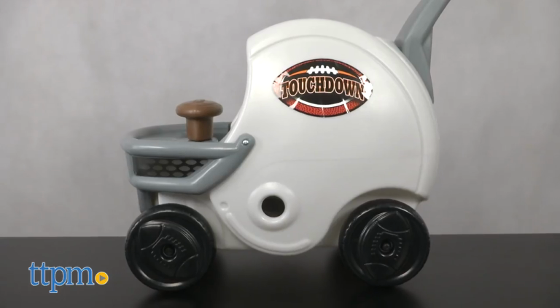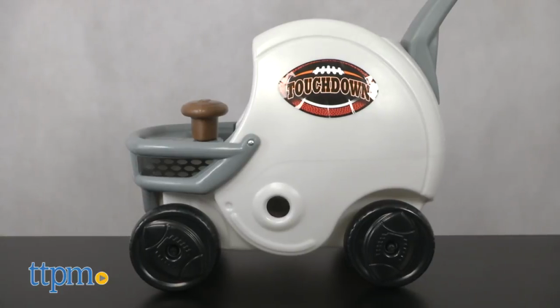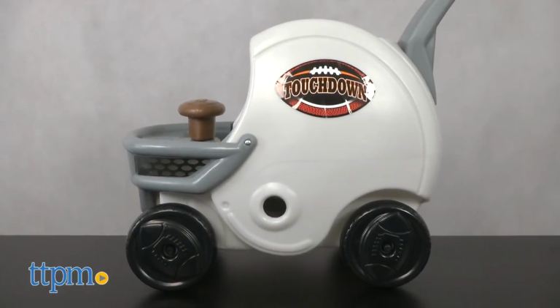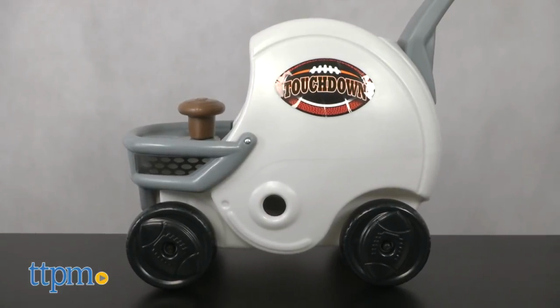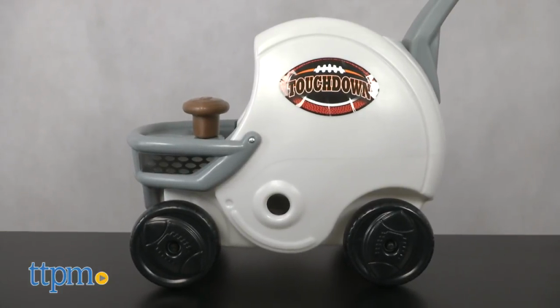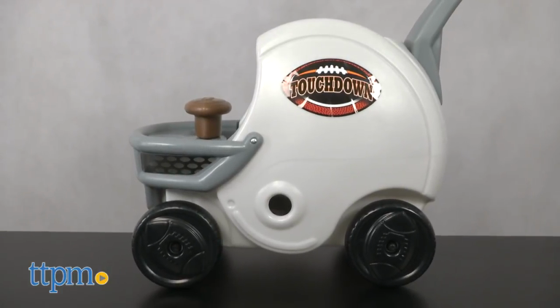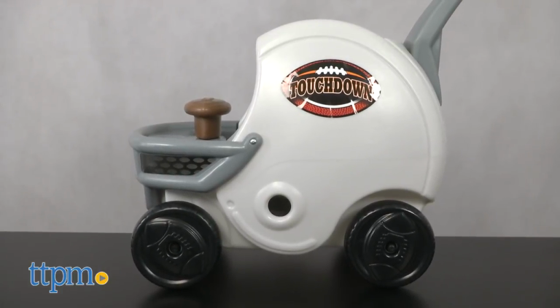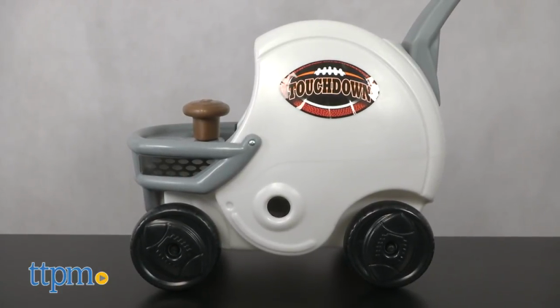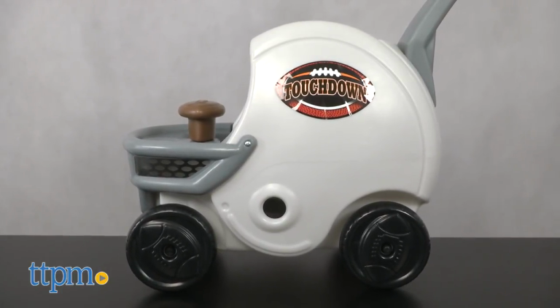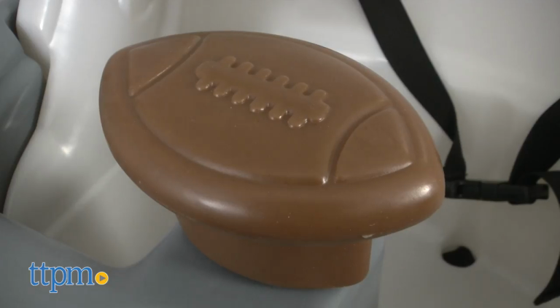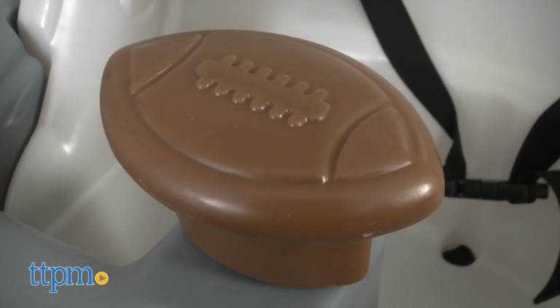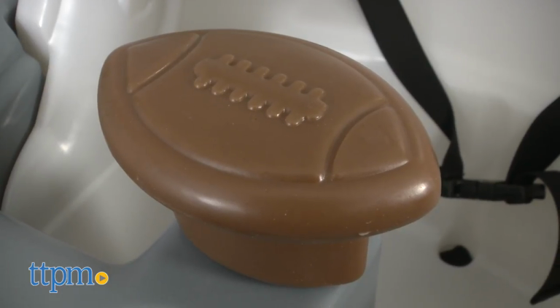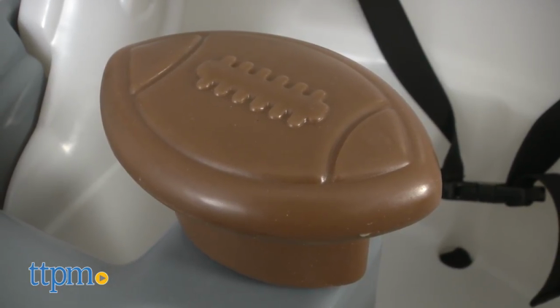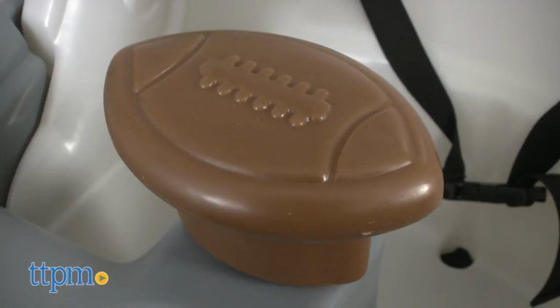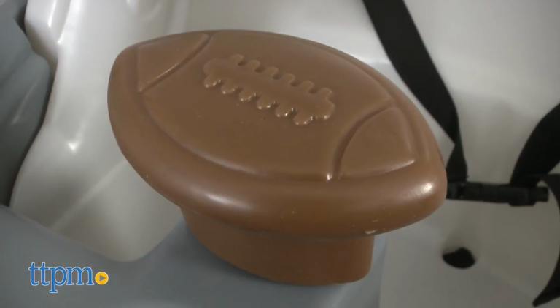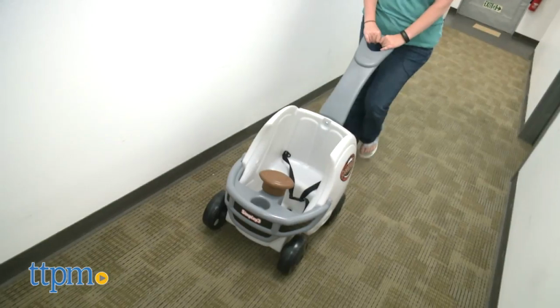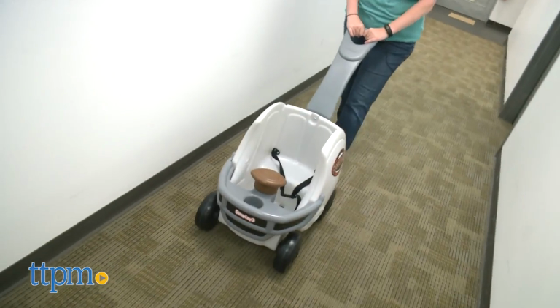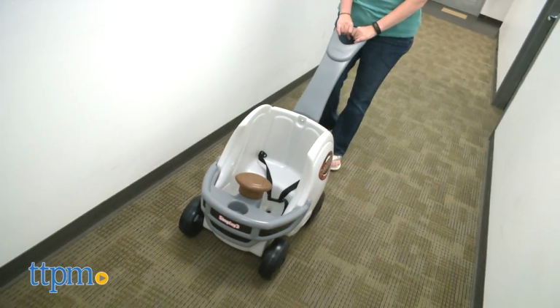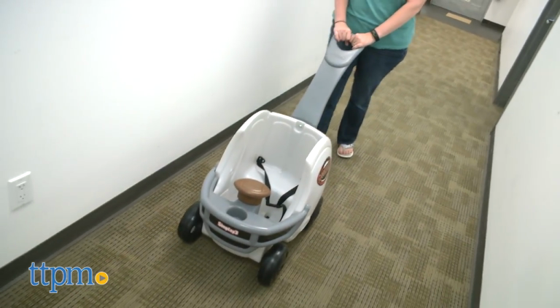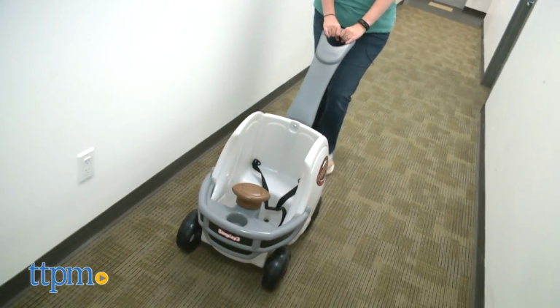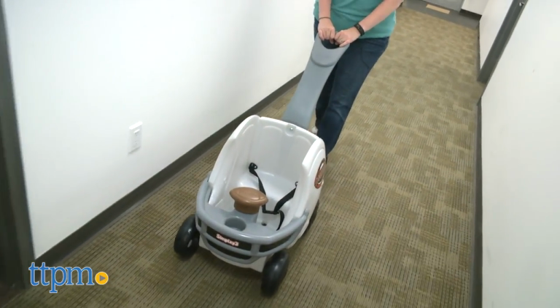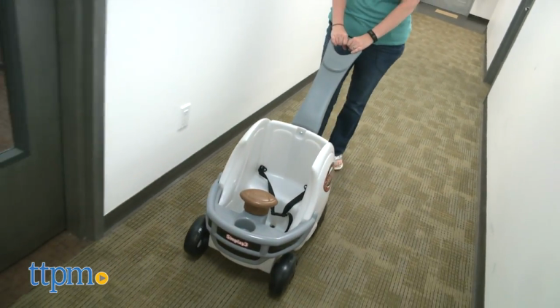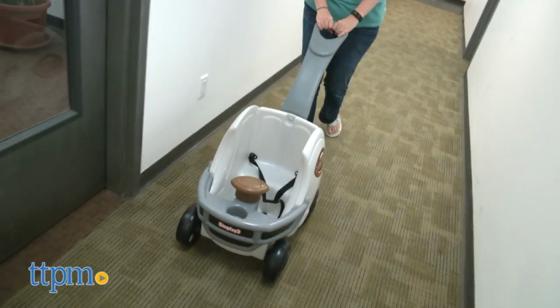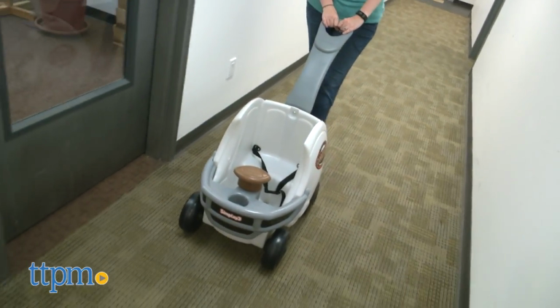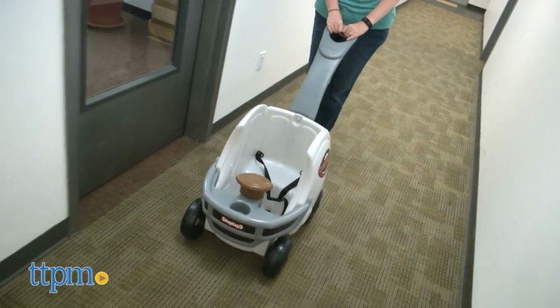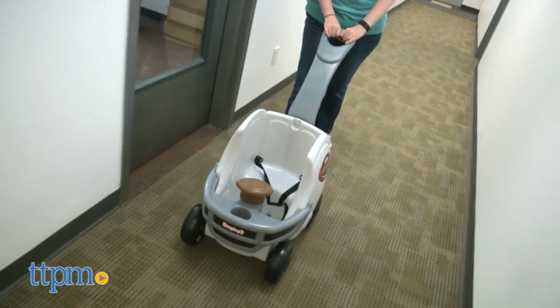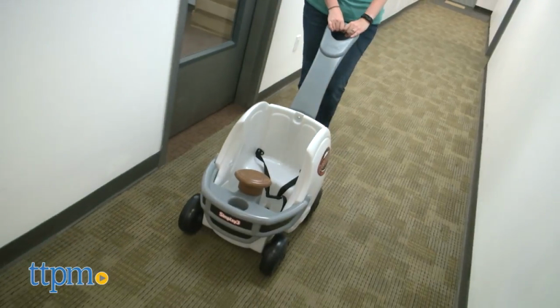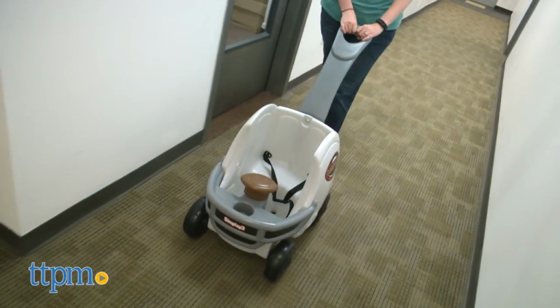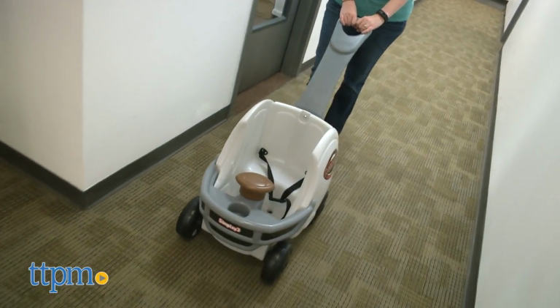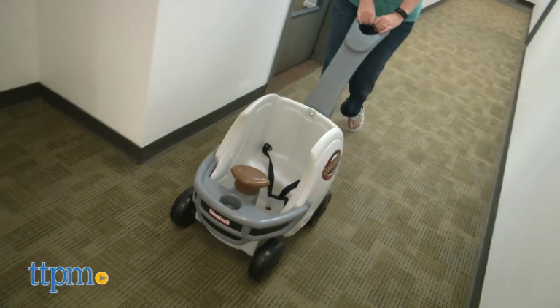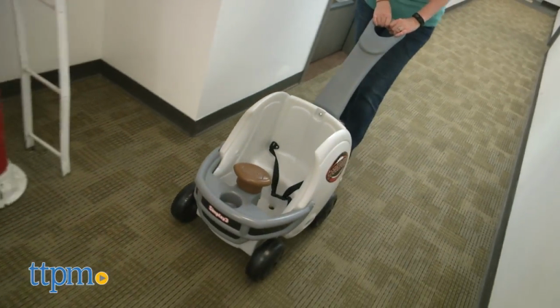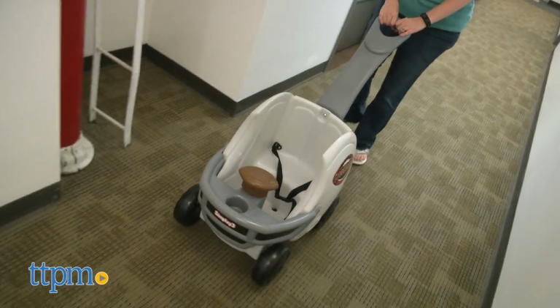It's a ride-on toy that looks like a football helmet. Children simply sit inside the helmet and hold onto the football-shaped steering wheel while parents use the push handle to push. The push handle does not steer the wheel, so while it's easy to go forward and backward, making turns is kind of cumbersome.